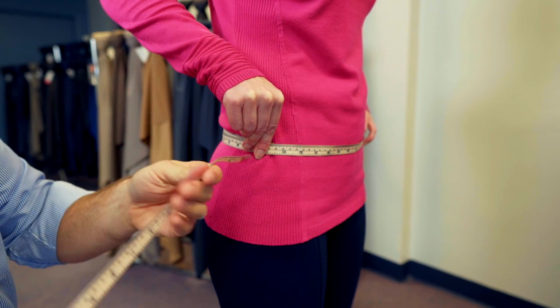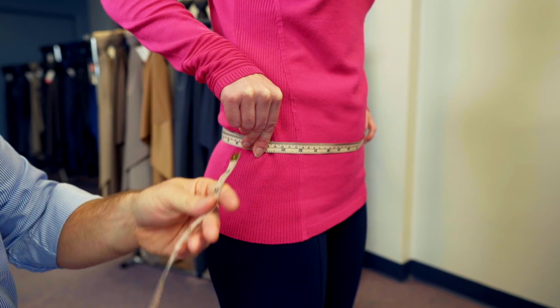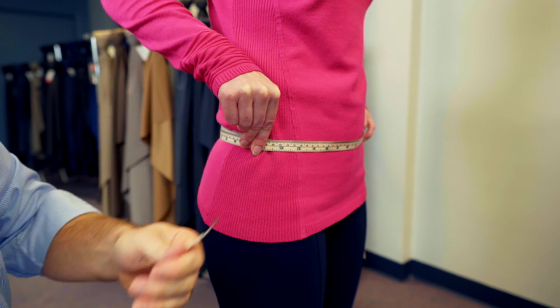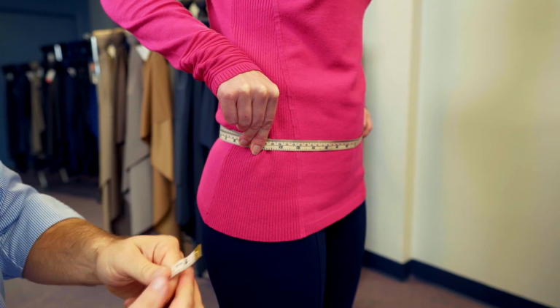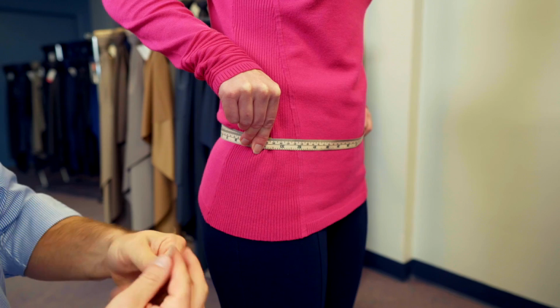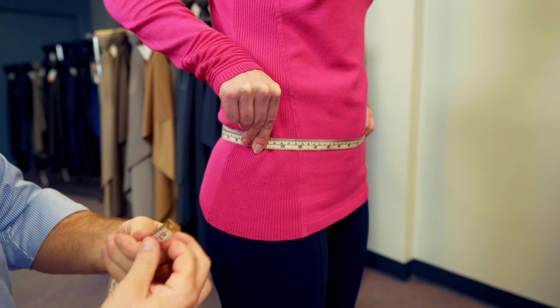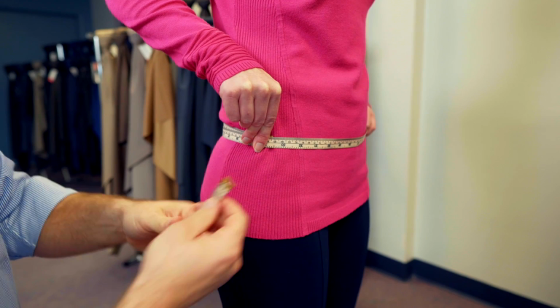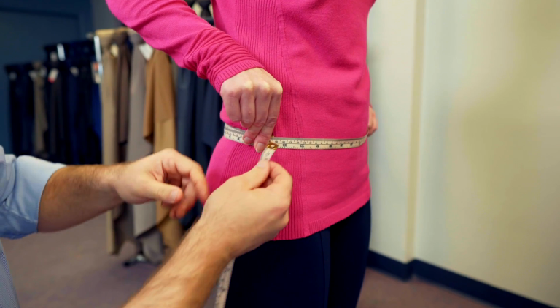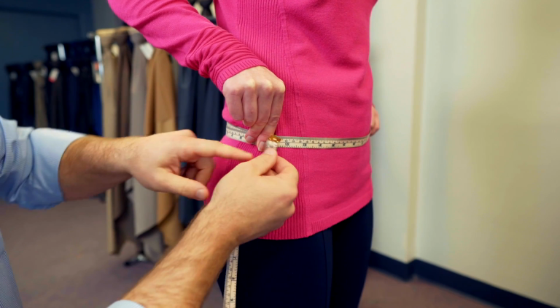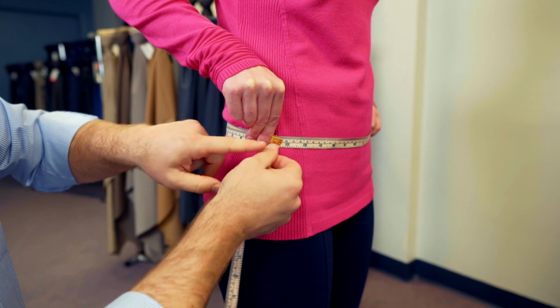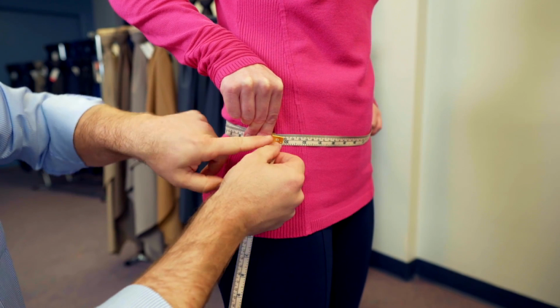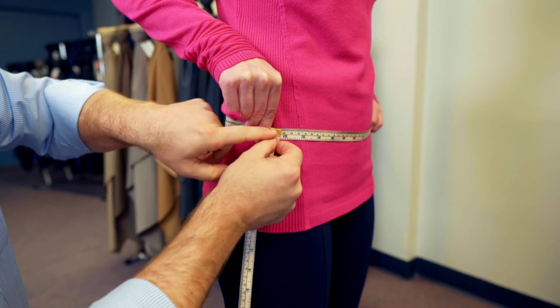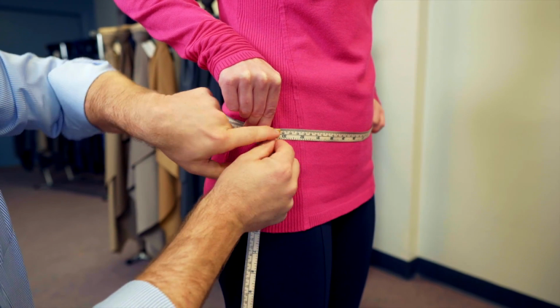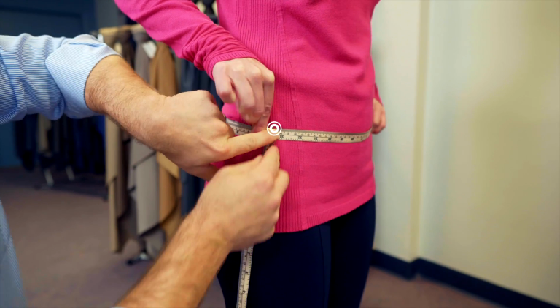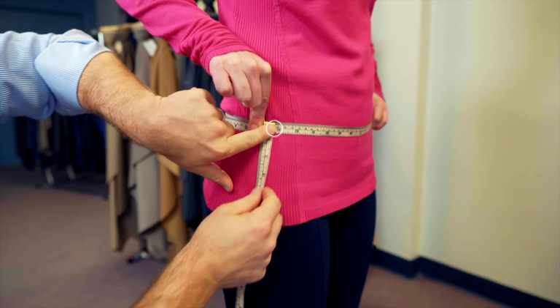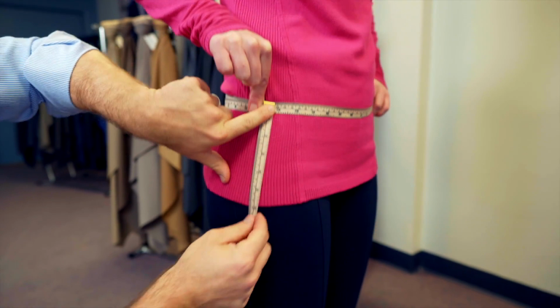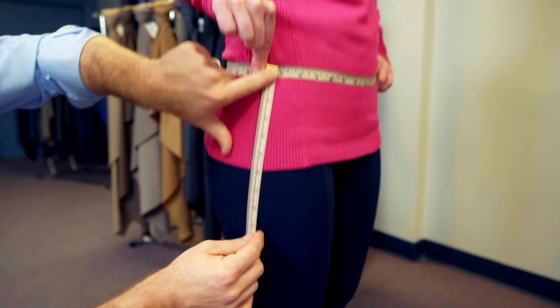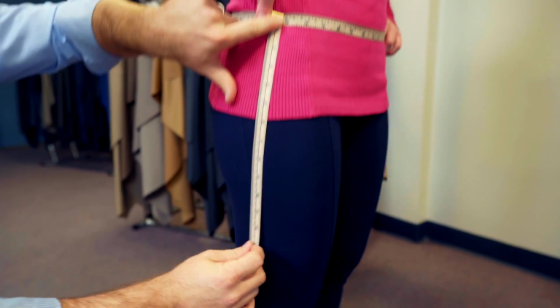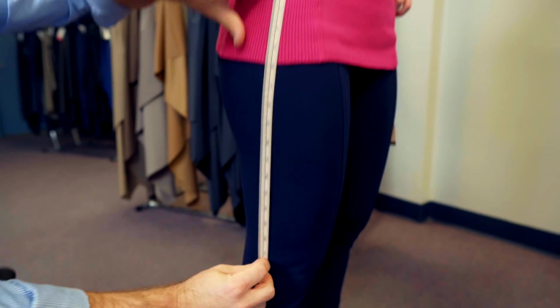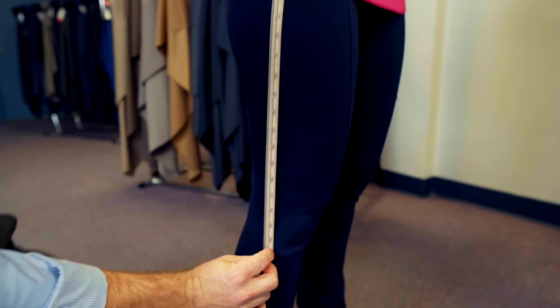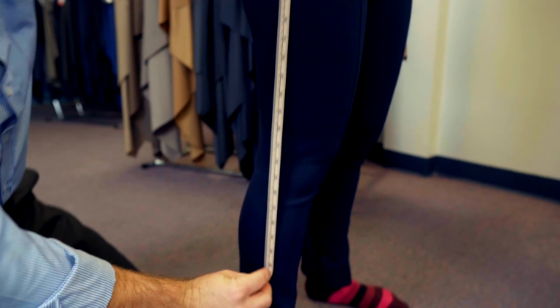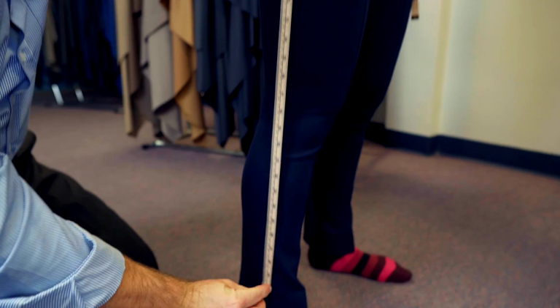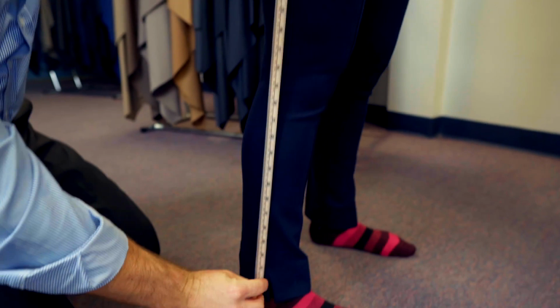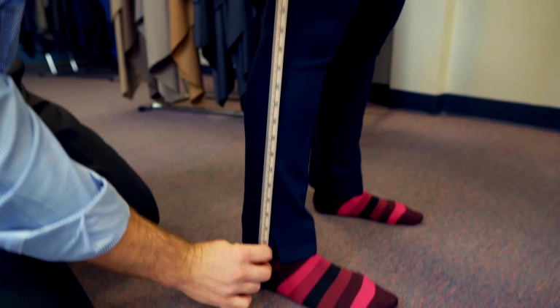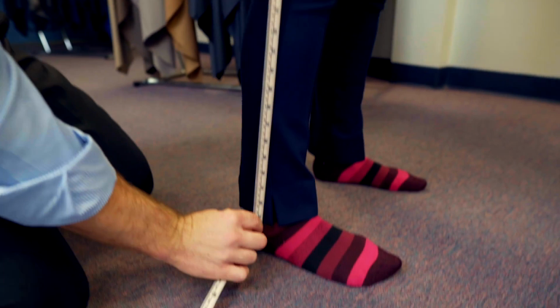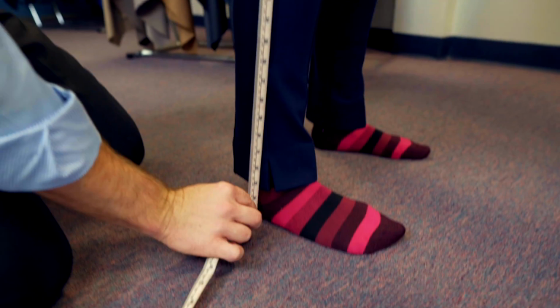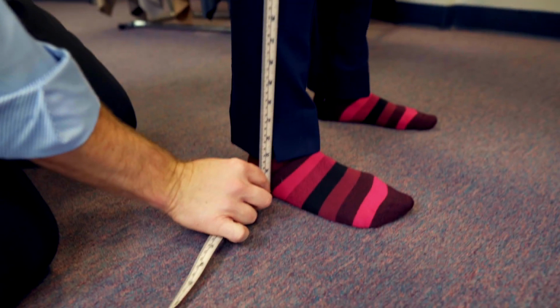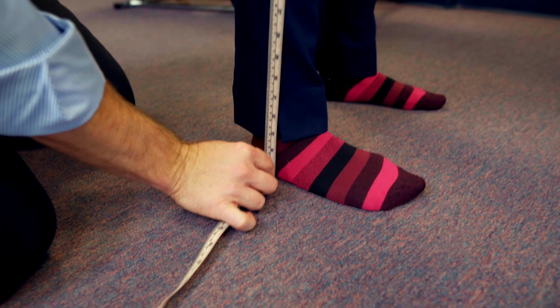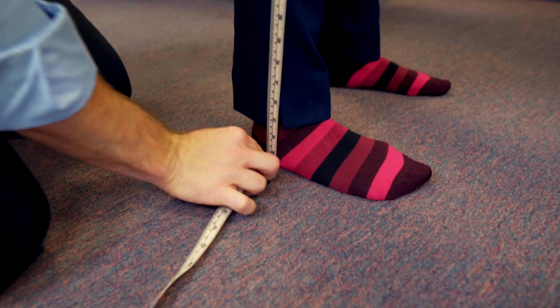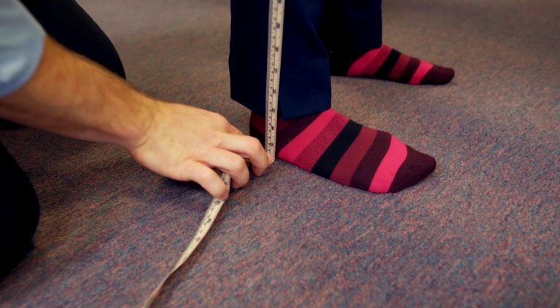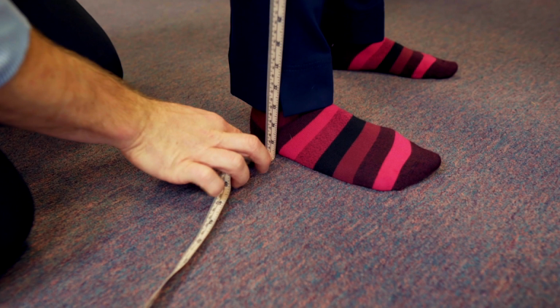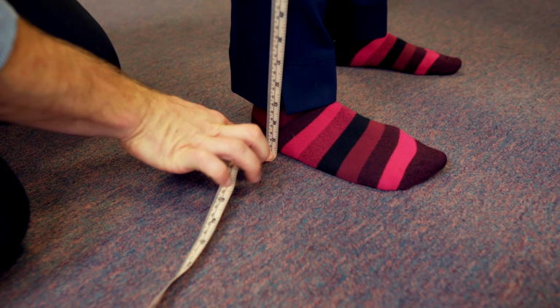From our marker, we measure from the top of the measuring tape all the way down the leg until the tape meets the floor.